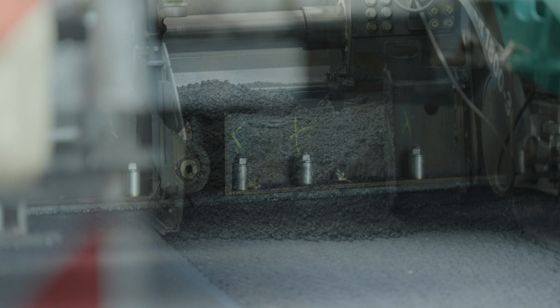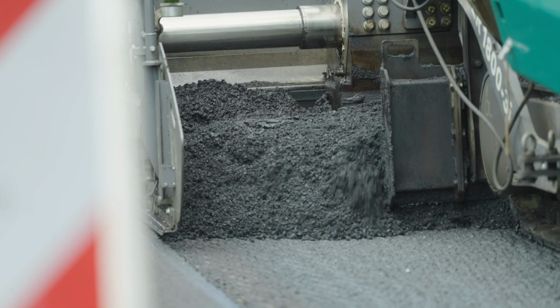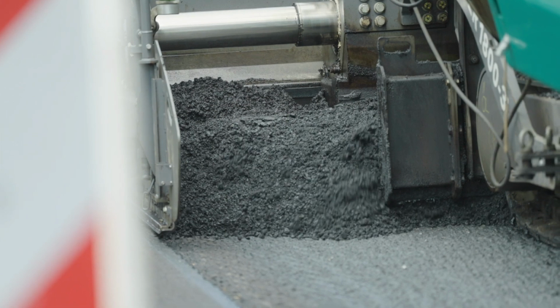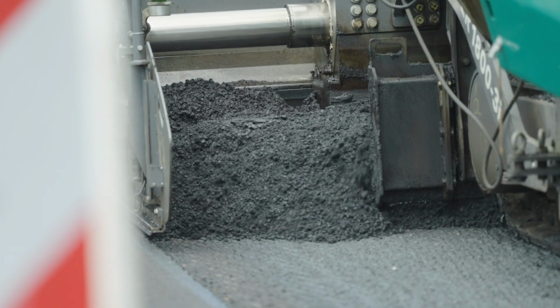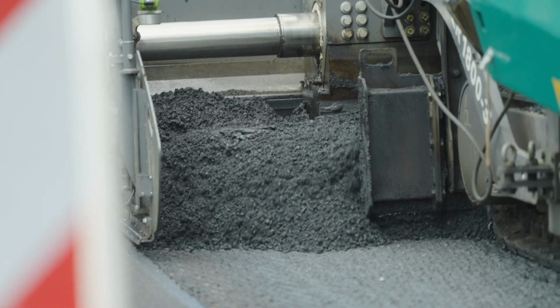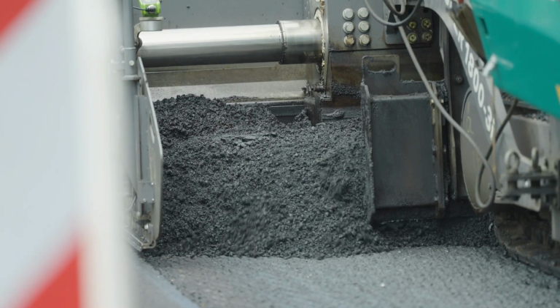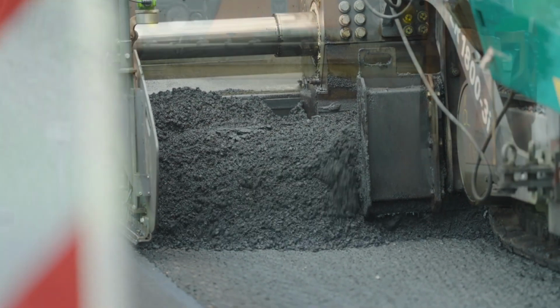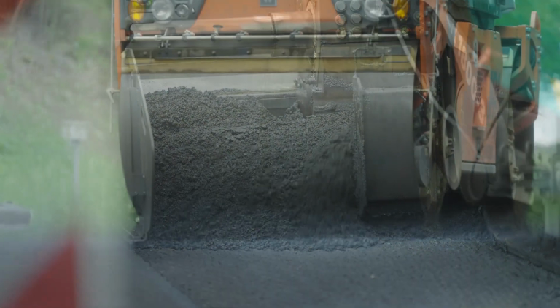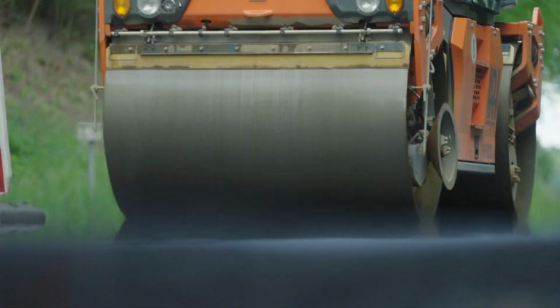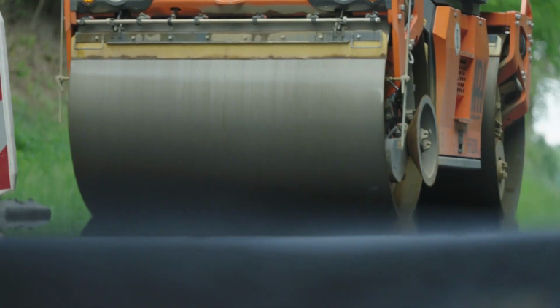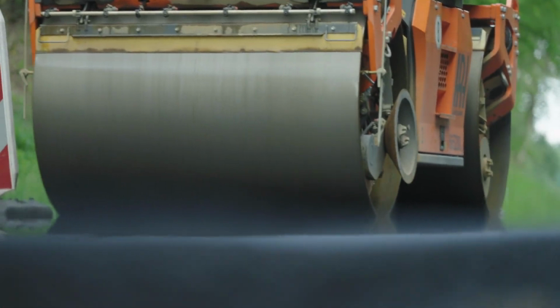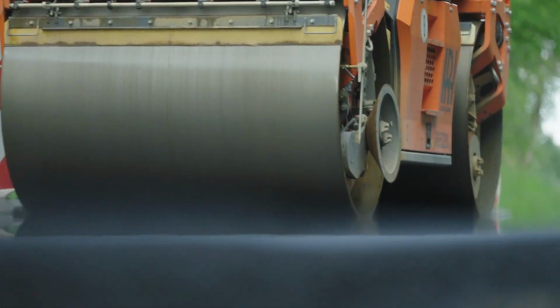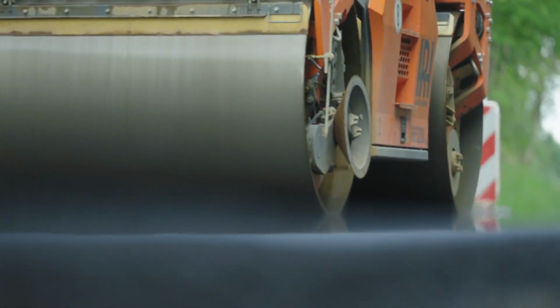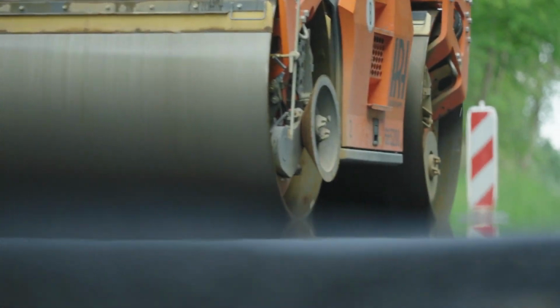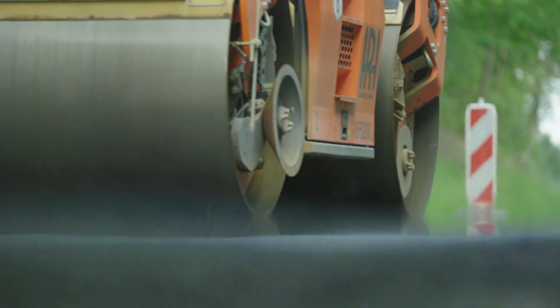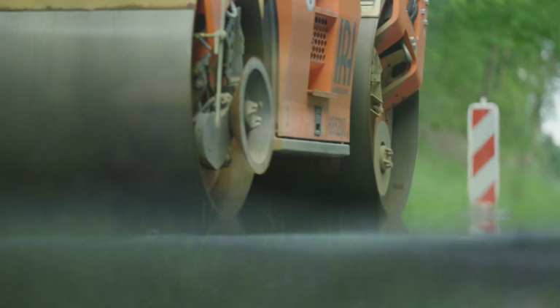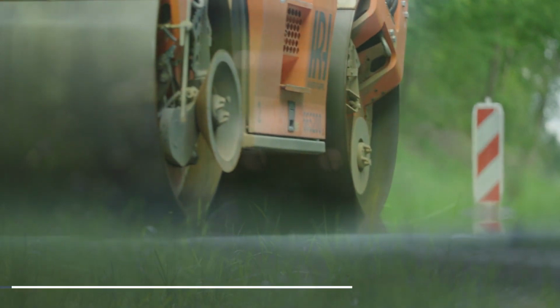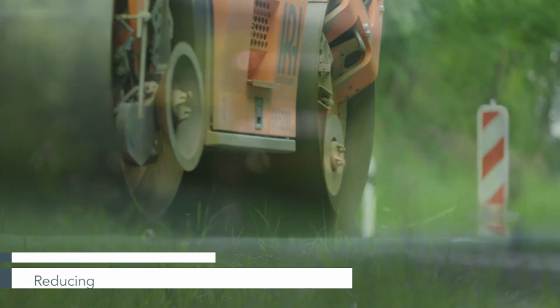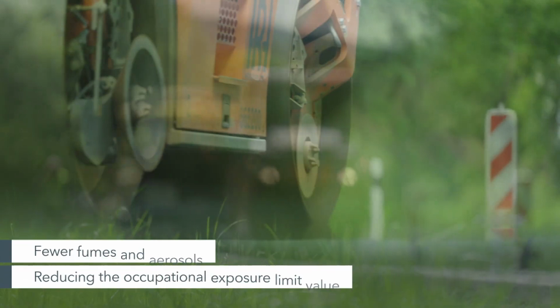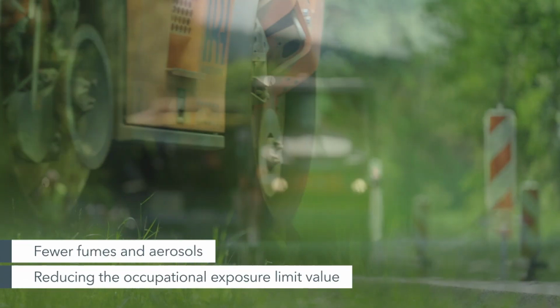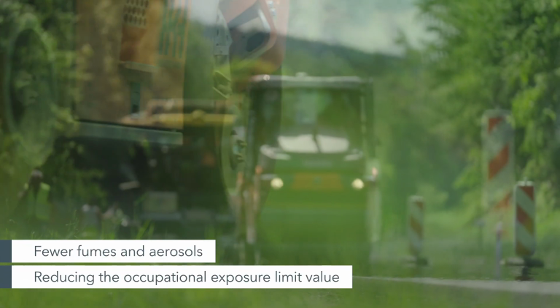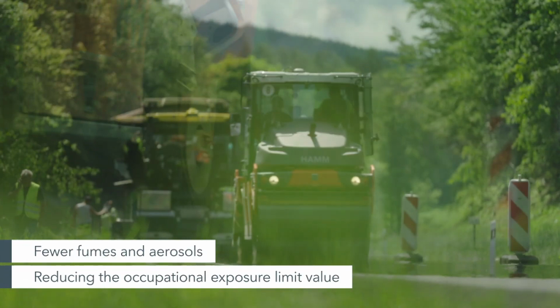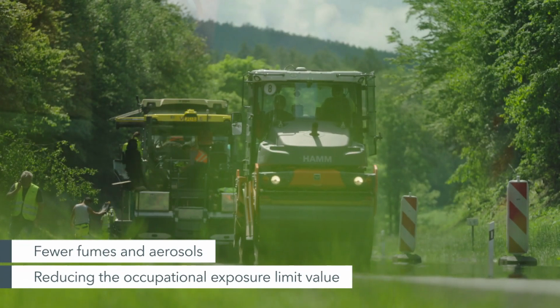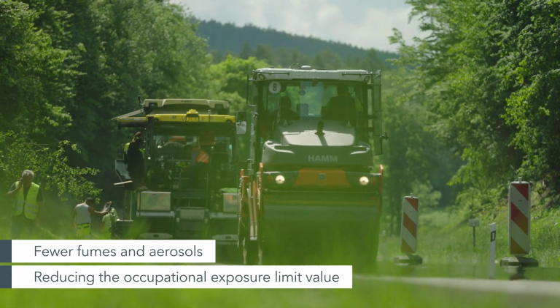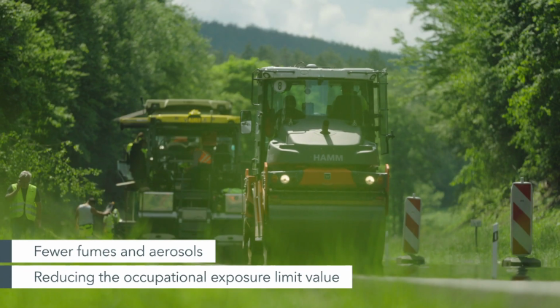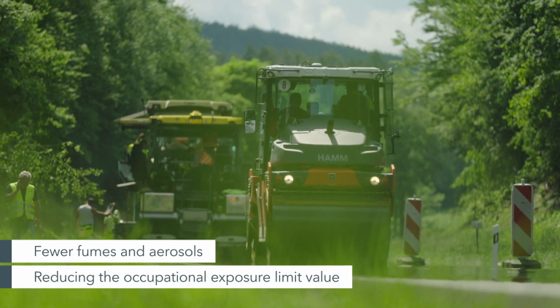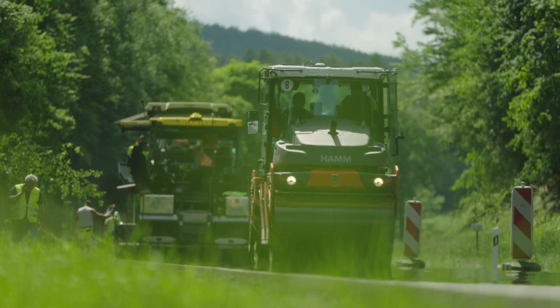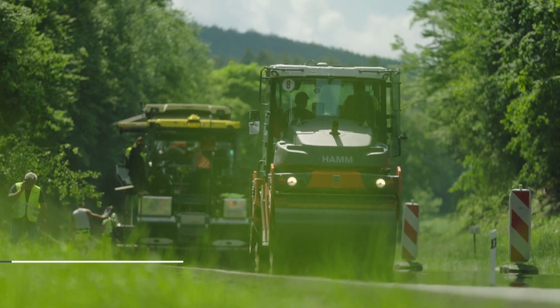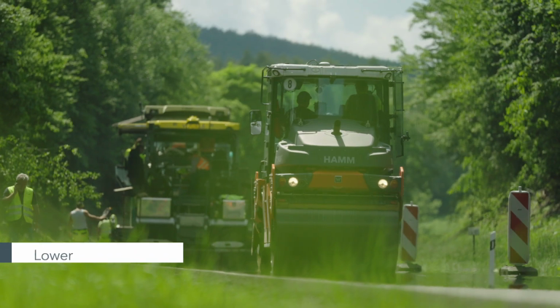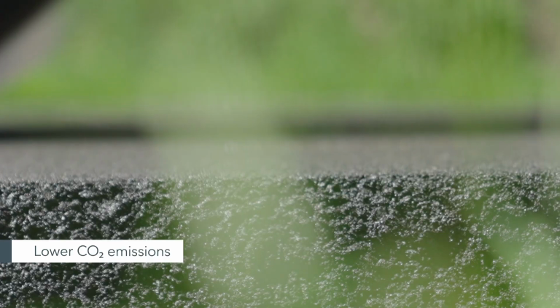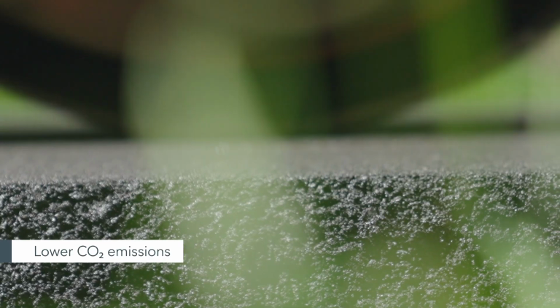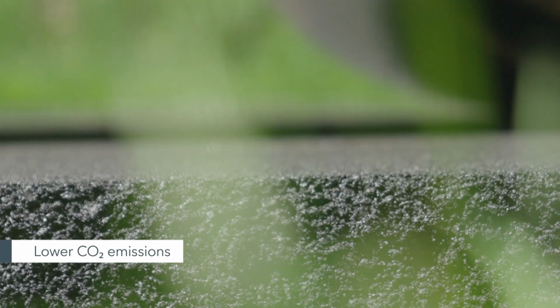Asphalt smokes as it is being laid, and the lower the temperature, the less it smokes. So, if you can ultimately reduce fumes here, then that is of course a clear benefit to the environment and for the workers.